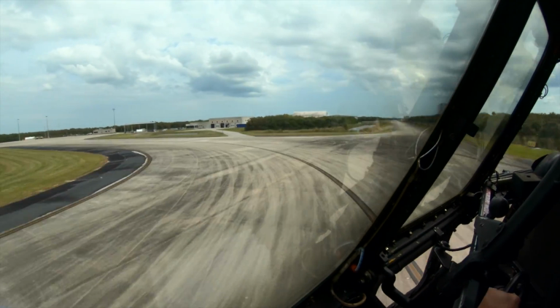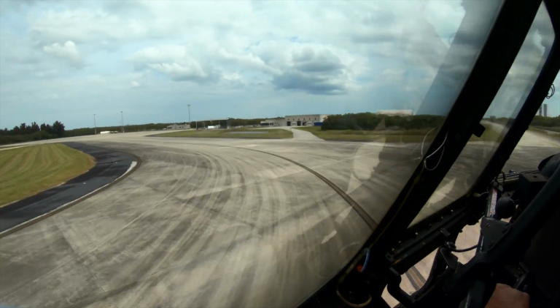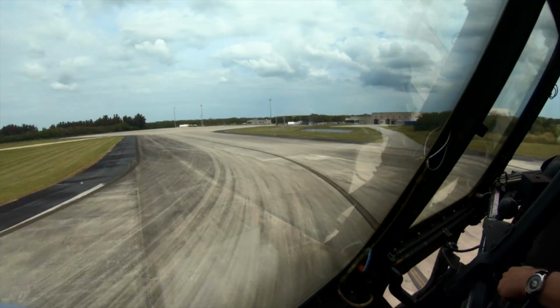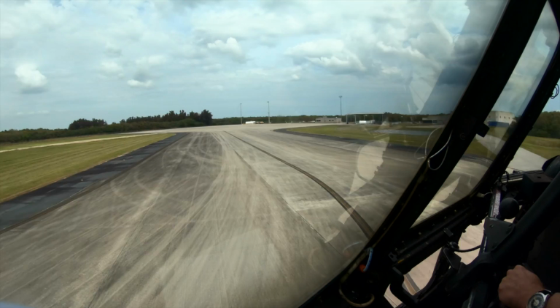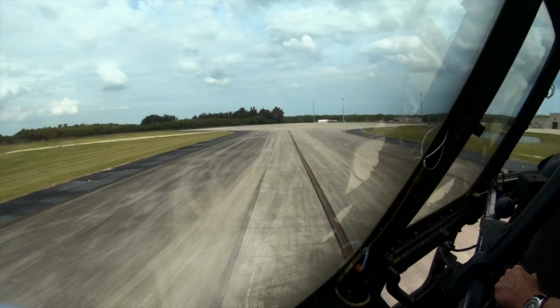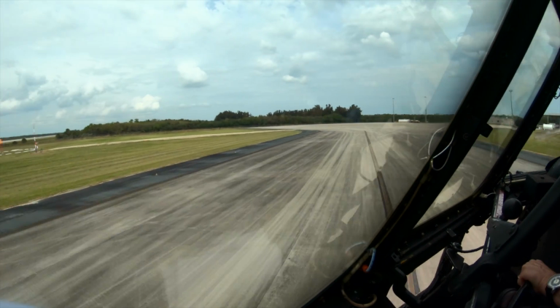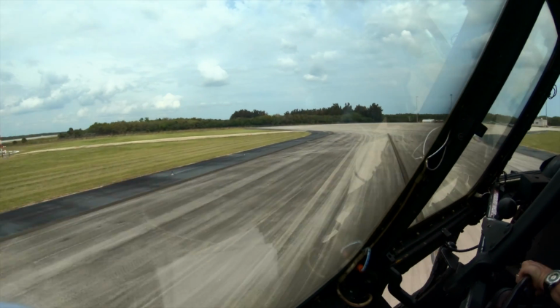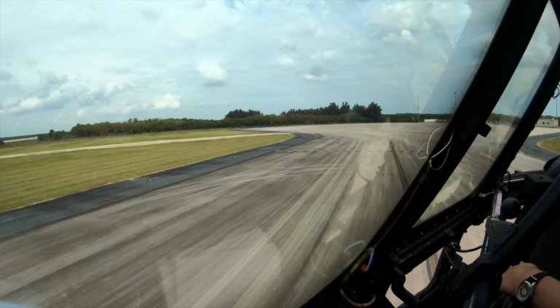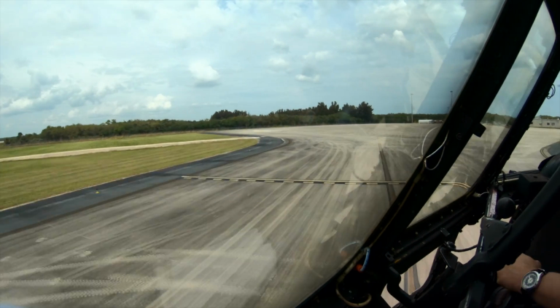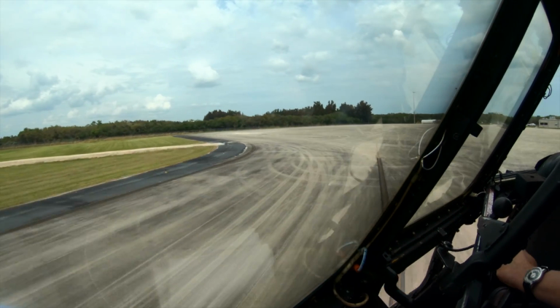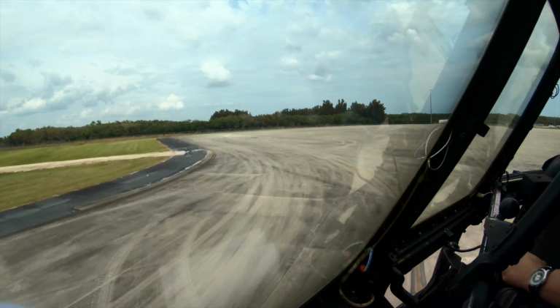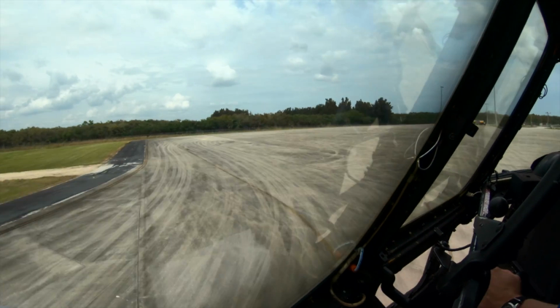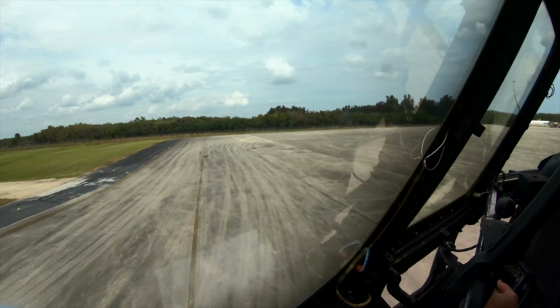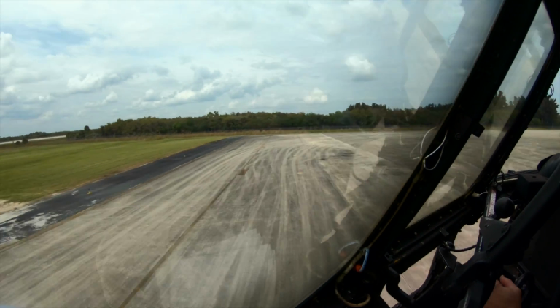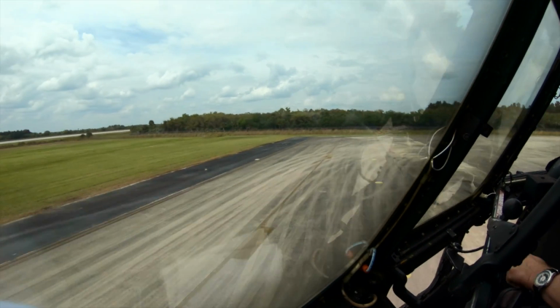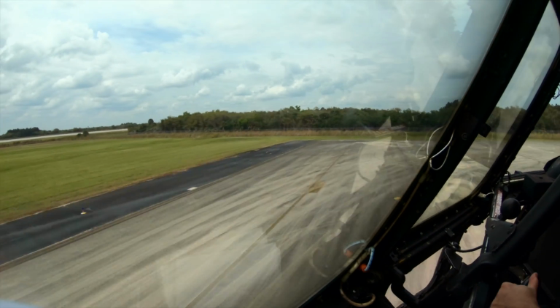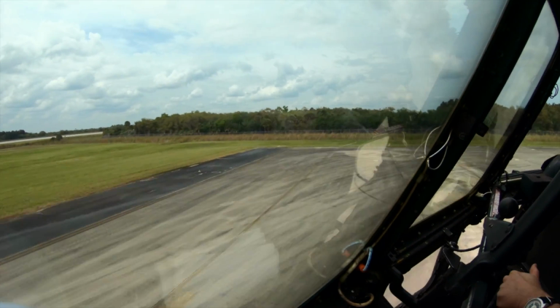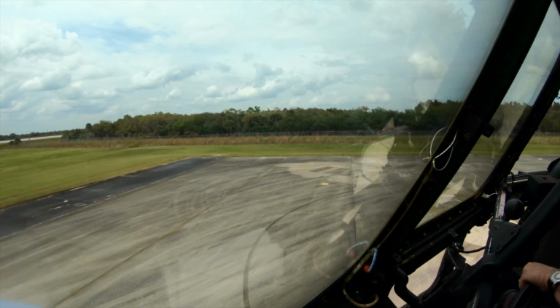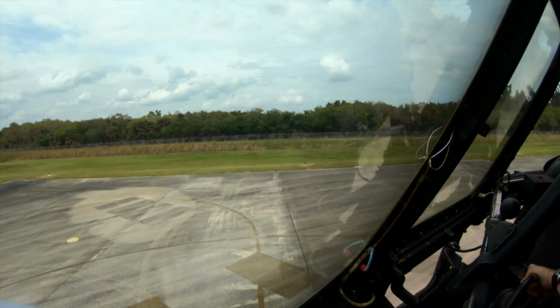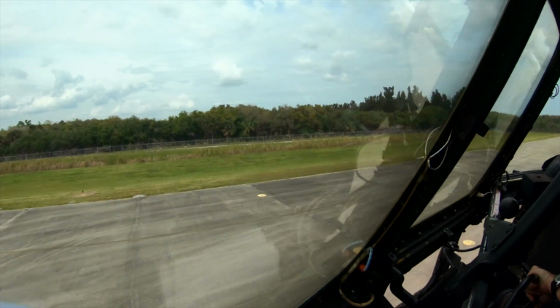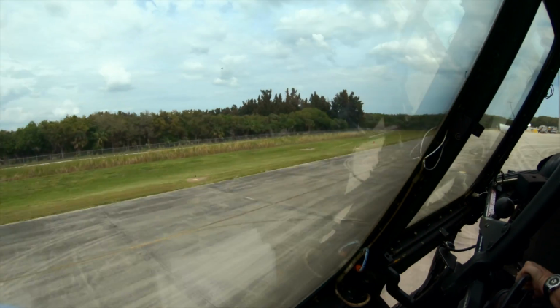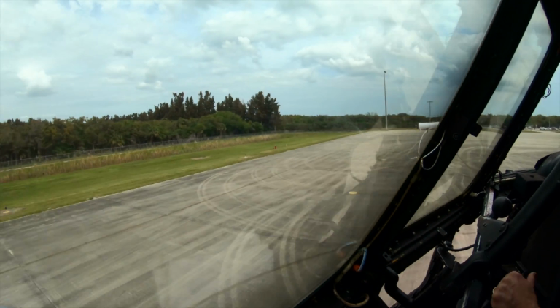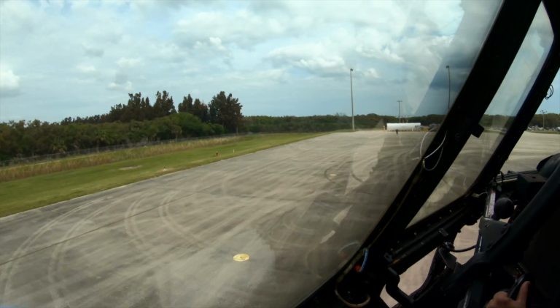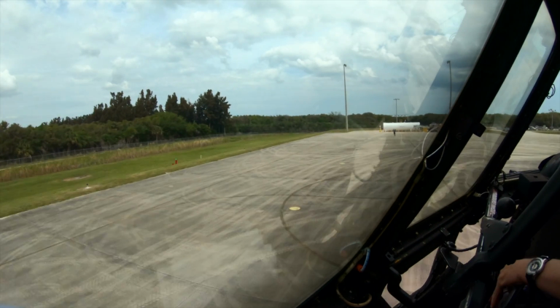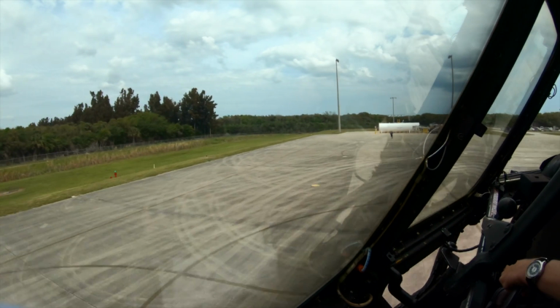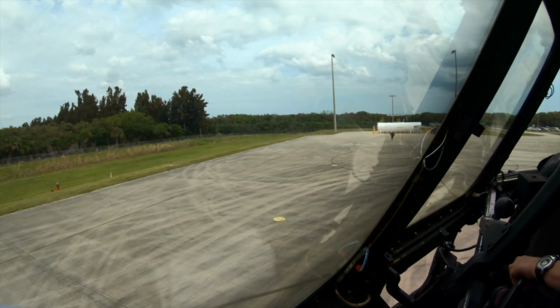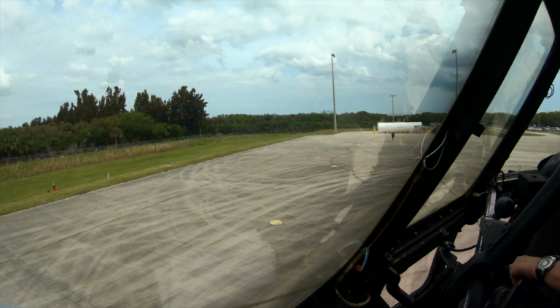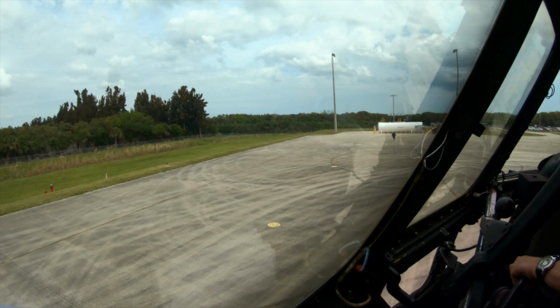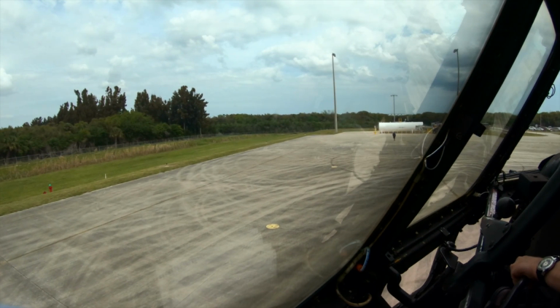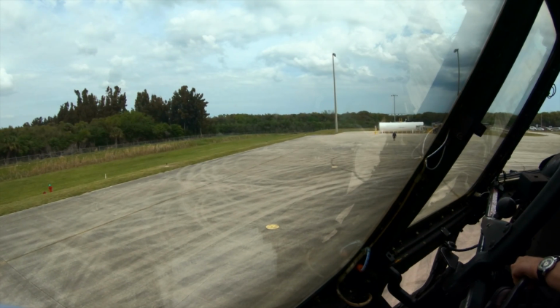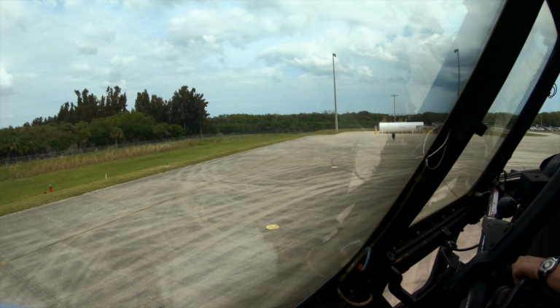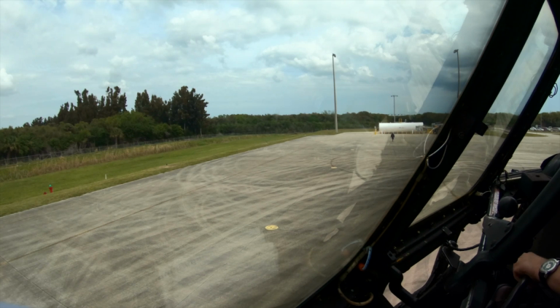All right — anti-skid is off. Let me check the brakes too. We do have brakes, yes. I wish you'd told me a little before that. Stop right there.